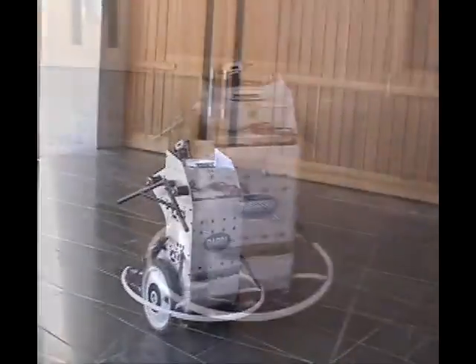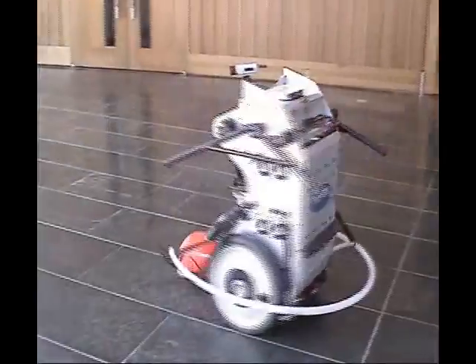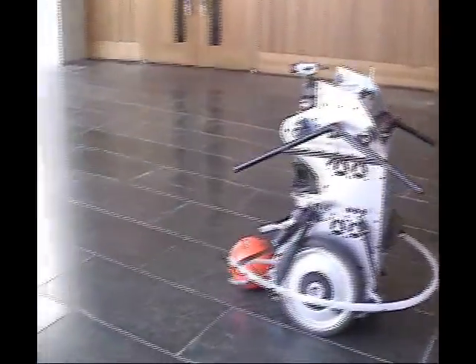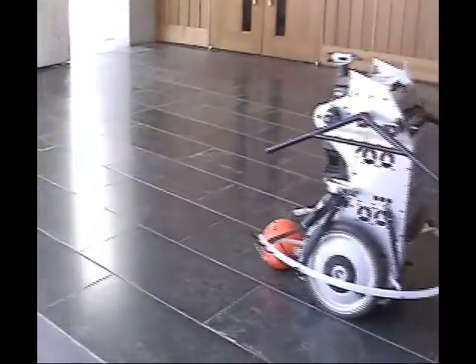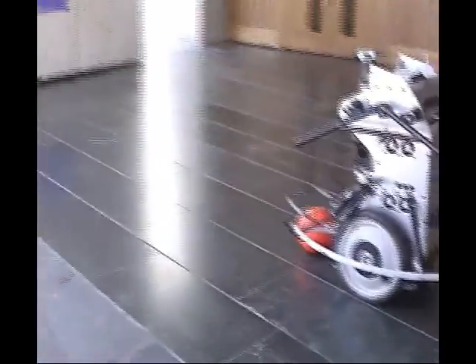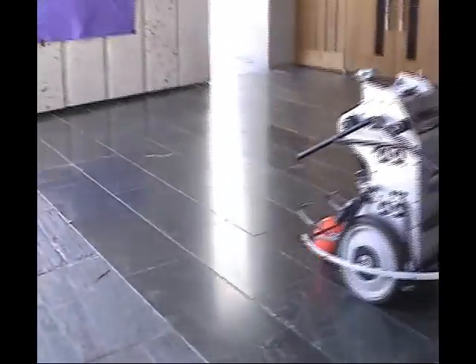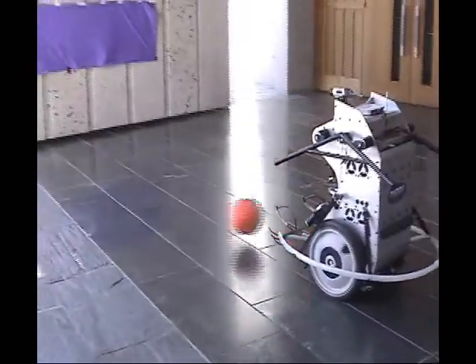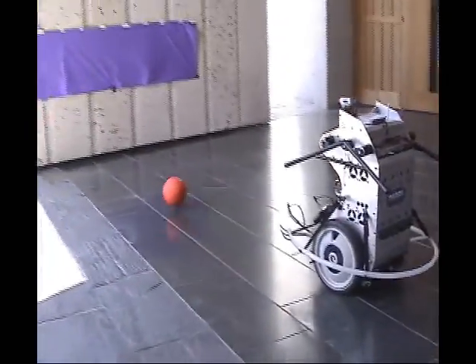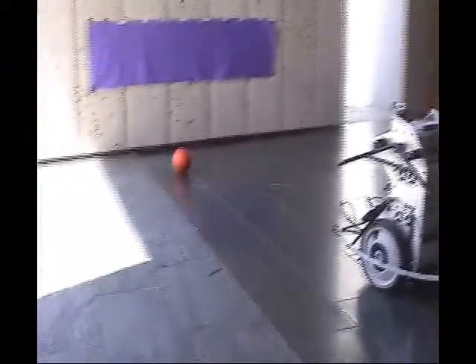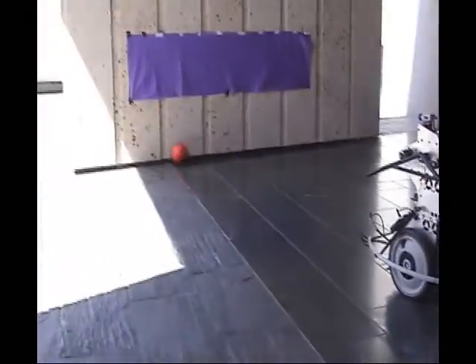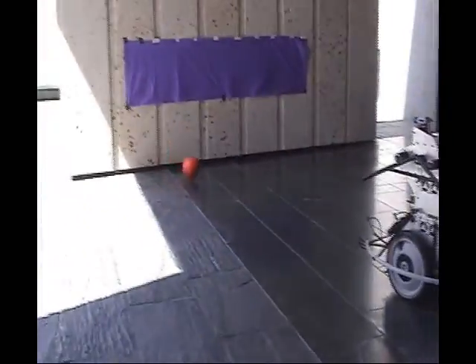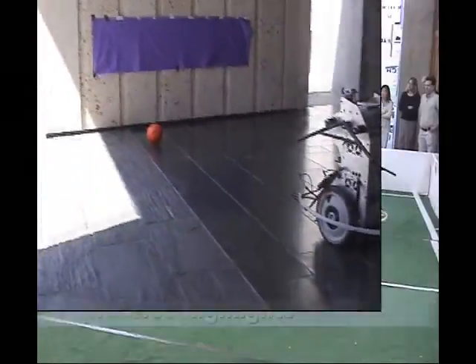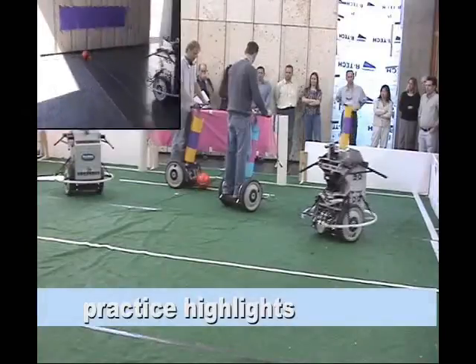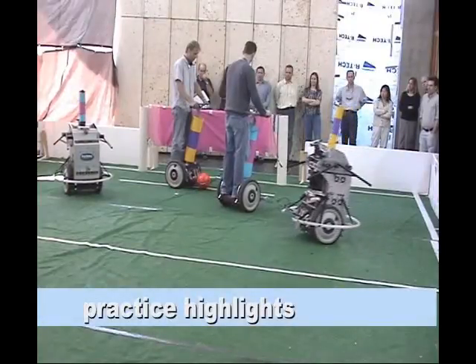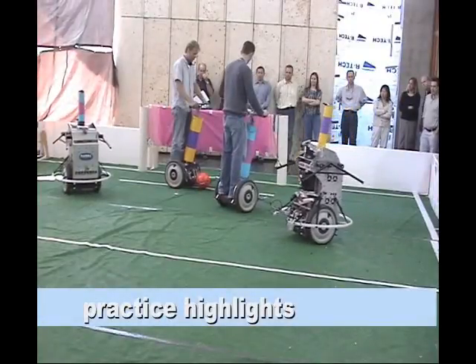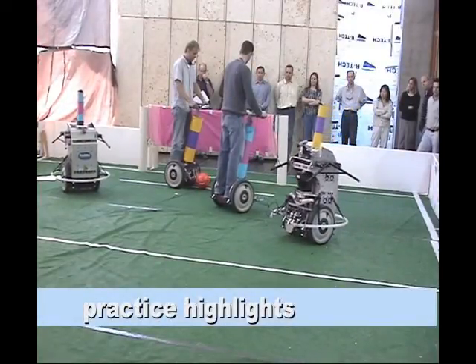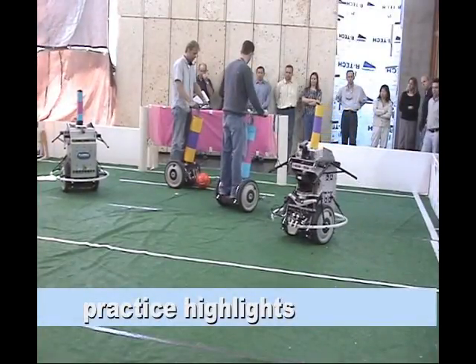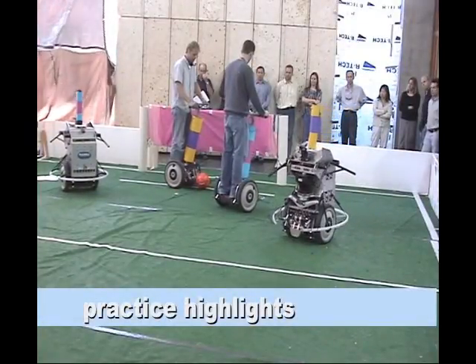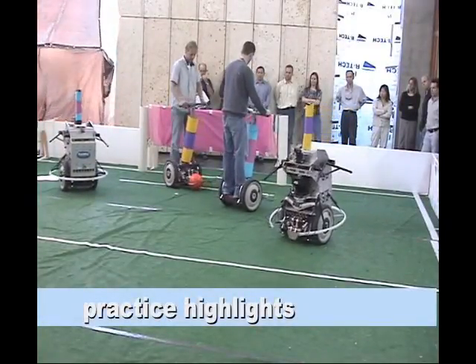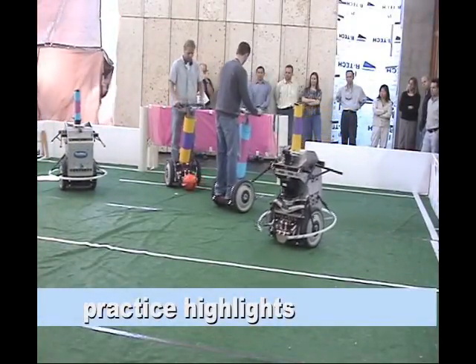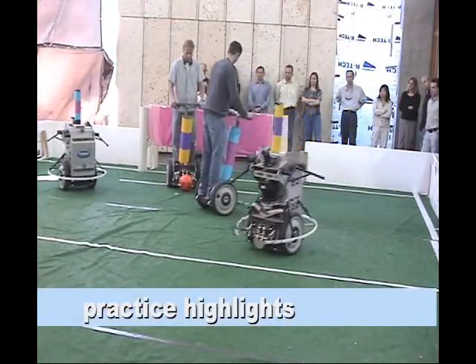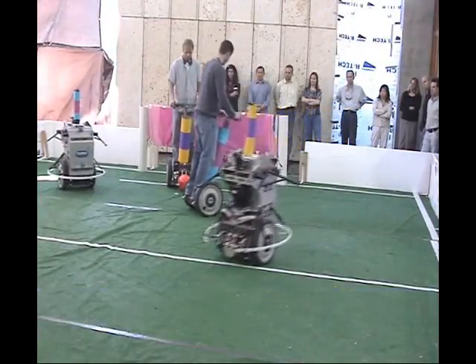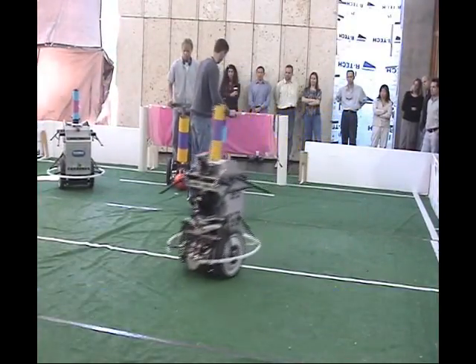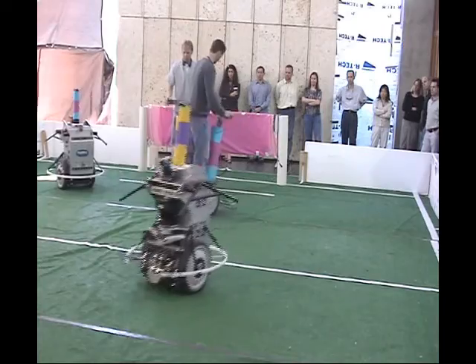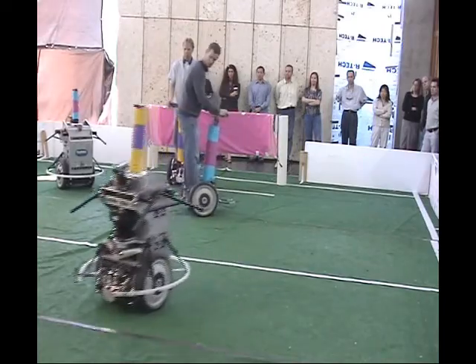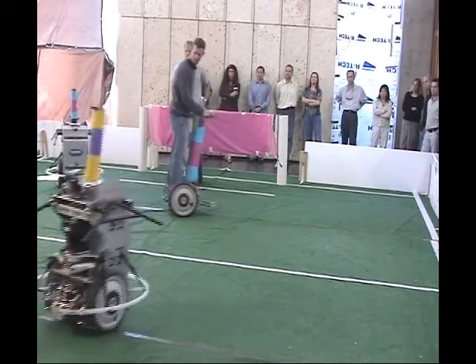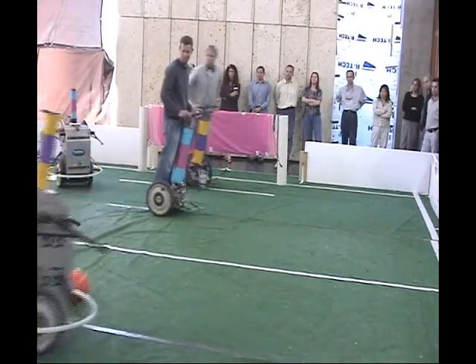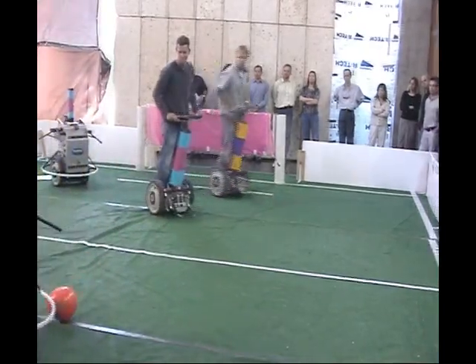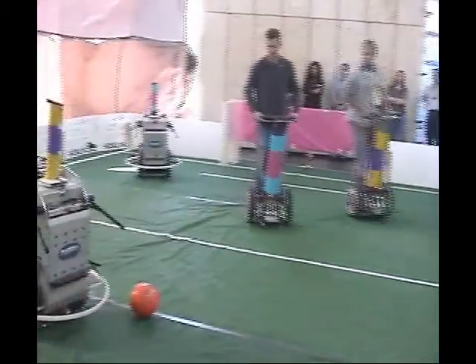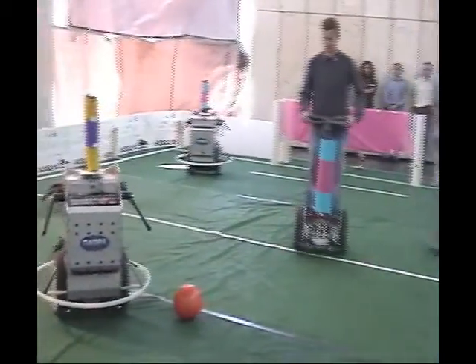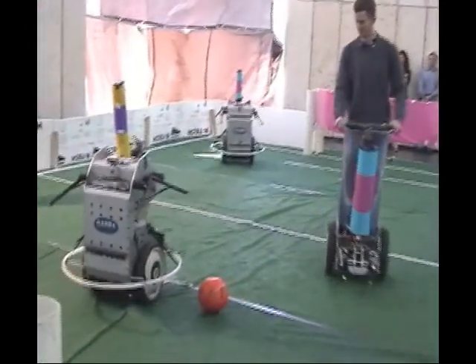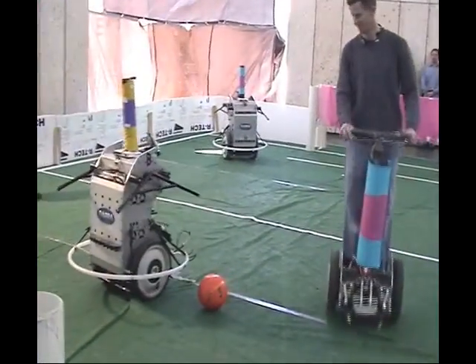Here, the robot practices shooting on goal by turning towards the purple marker before kicking. In this practice game, it's the pink versus the purple teams. The game's rules are like Ultimate Frisbee — players cannot move with the ball, so they must pass it back and forth to move downfield.